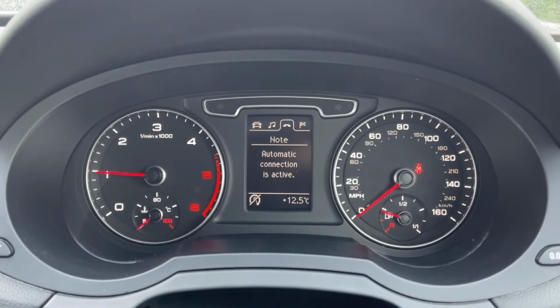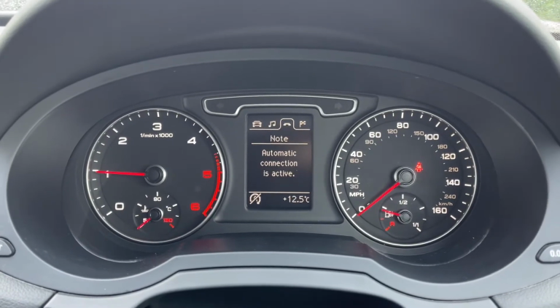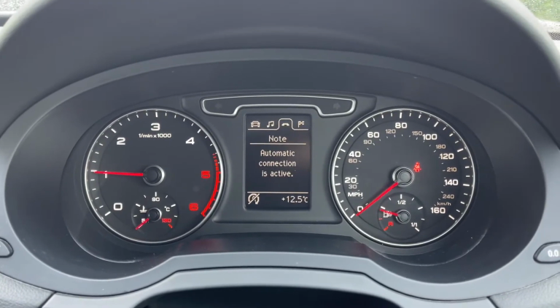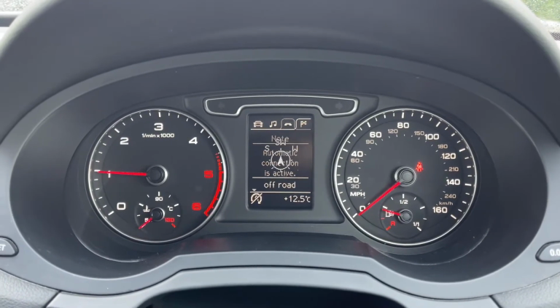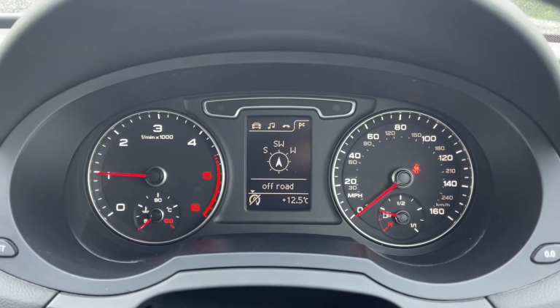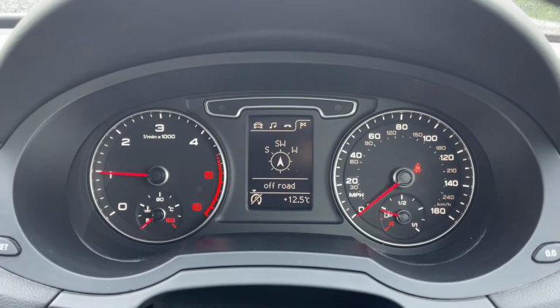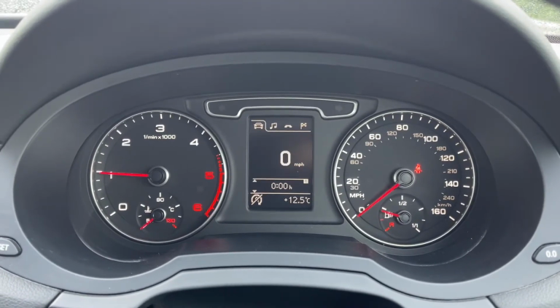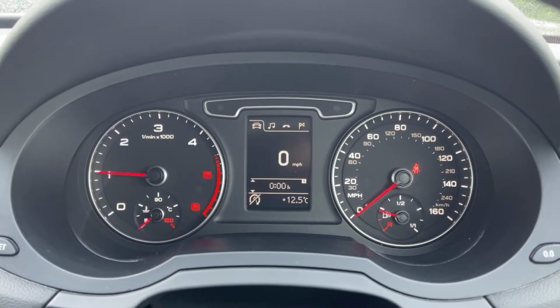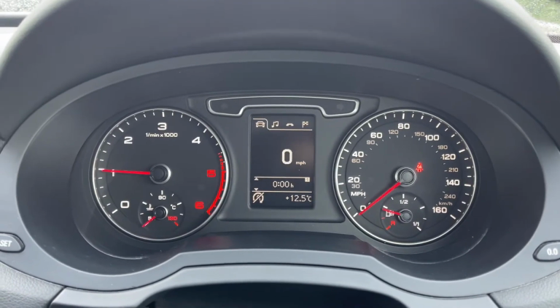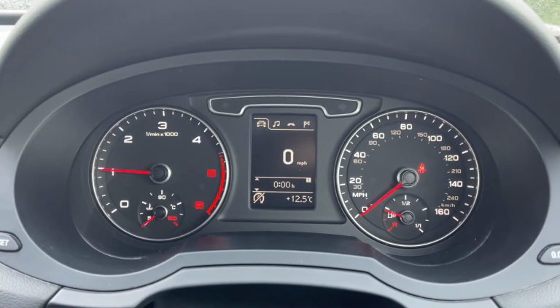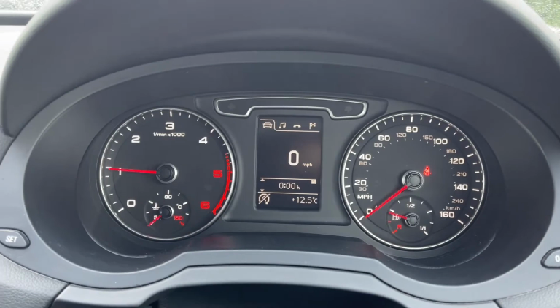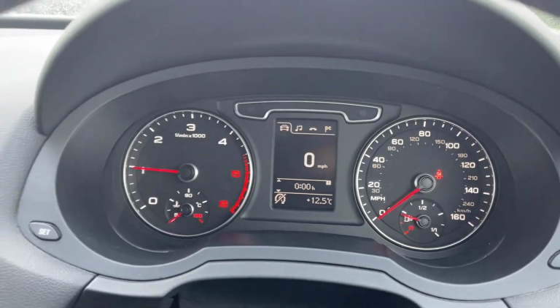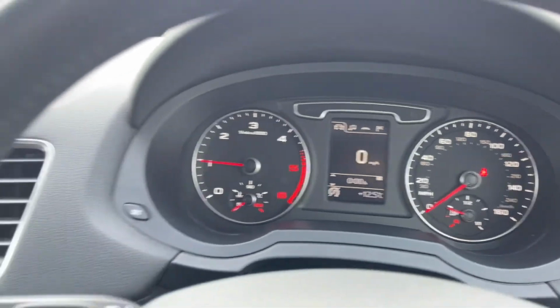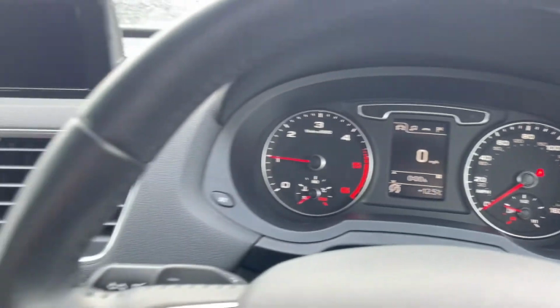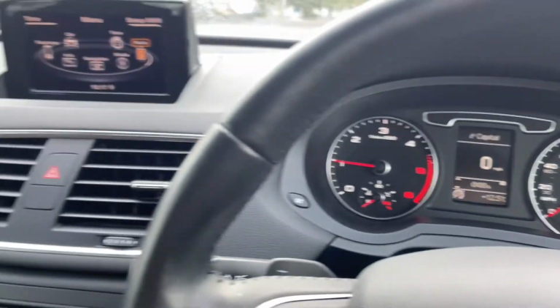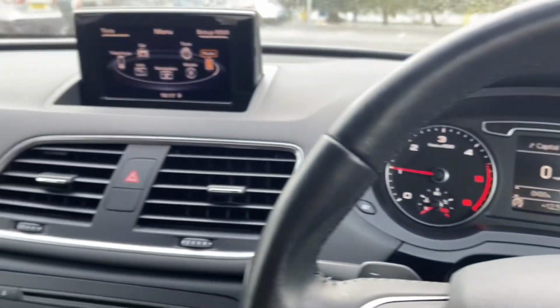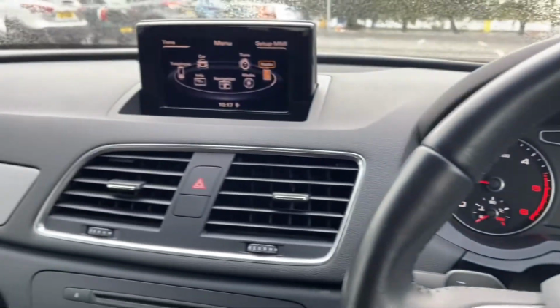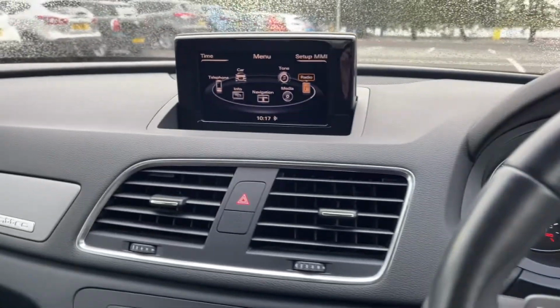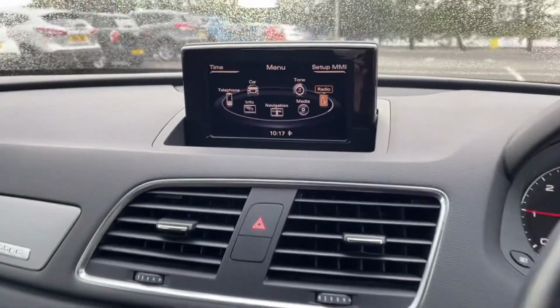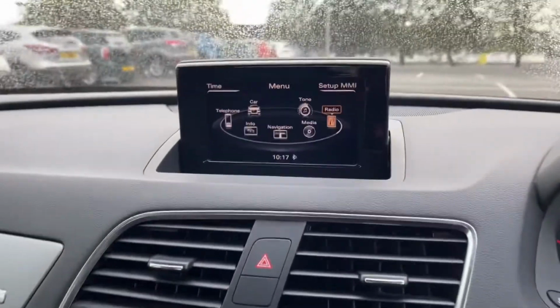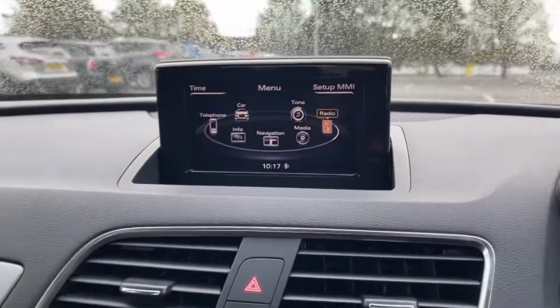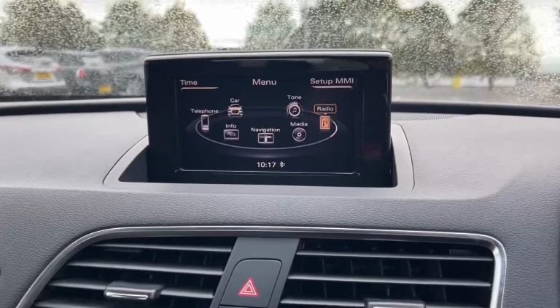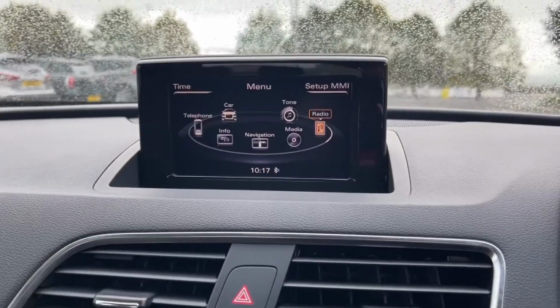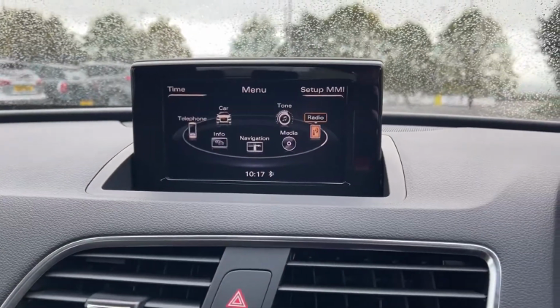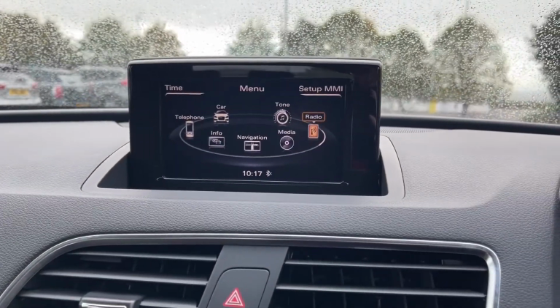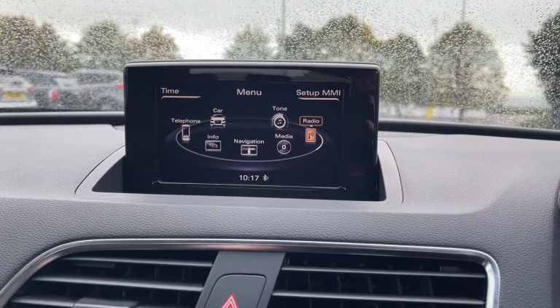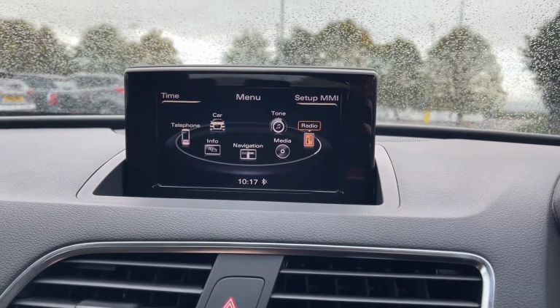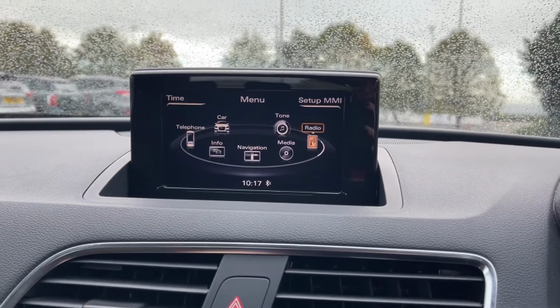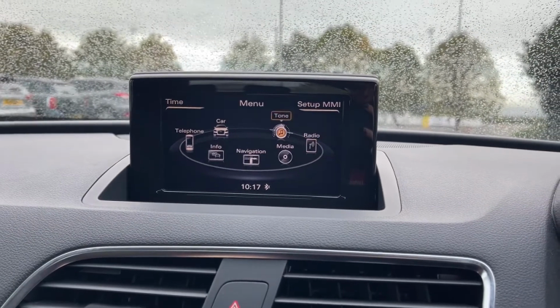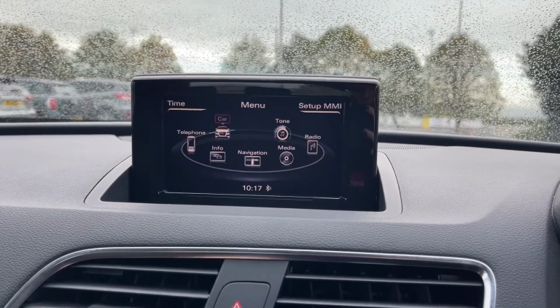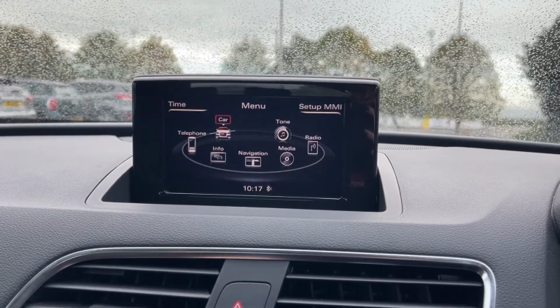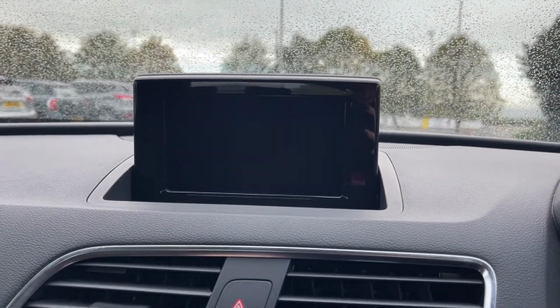Taking a look at your digital display here you can flick through and take a look at your trip information and things including your navigation. And as we move across to the media screen itself you've got plenty of fantastic features to choose from on here.